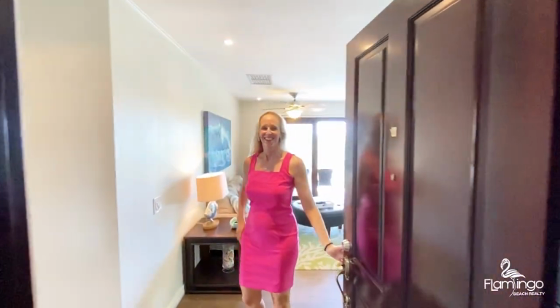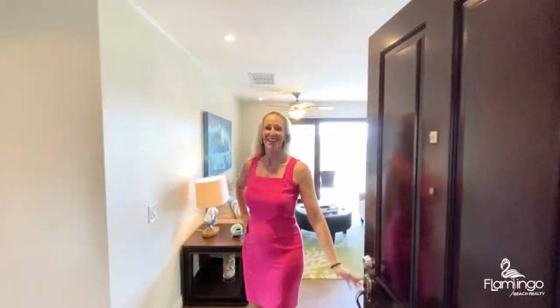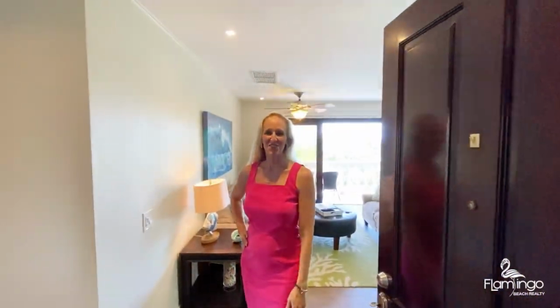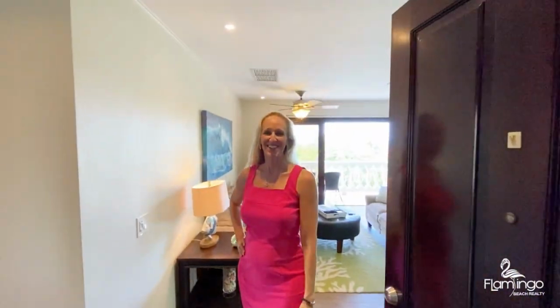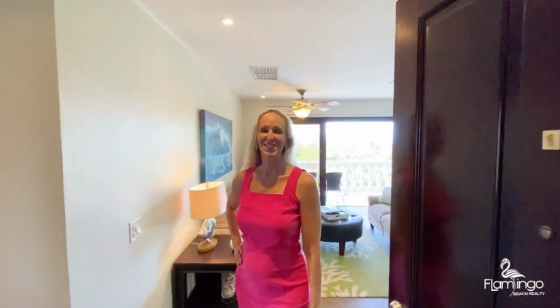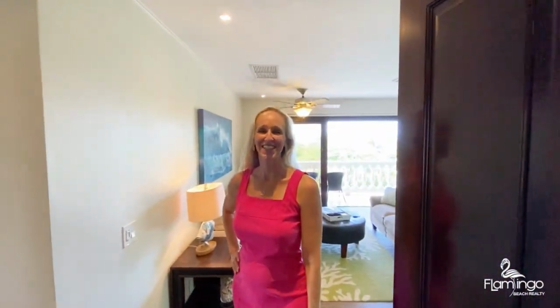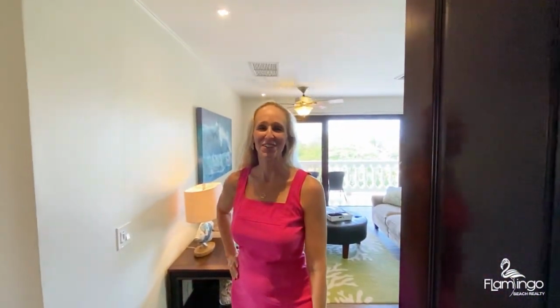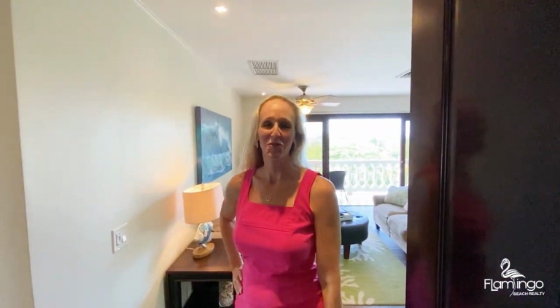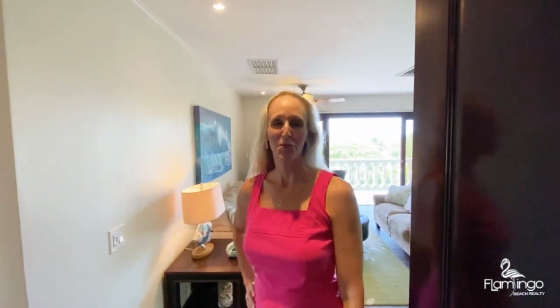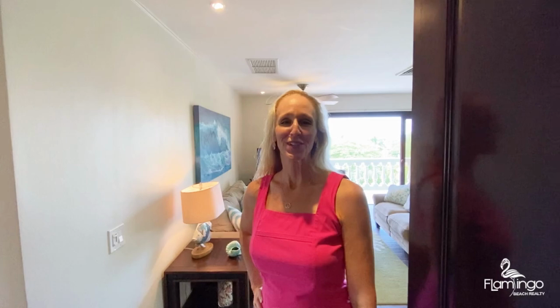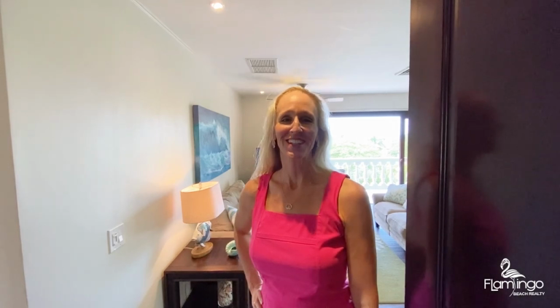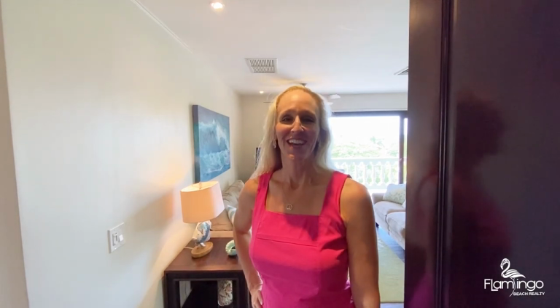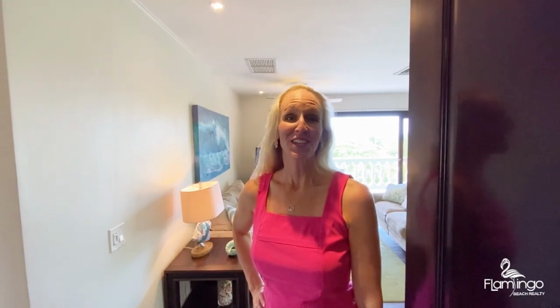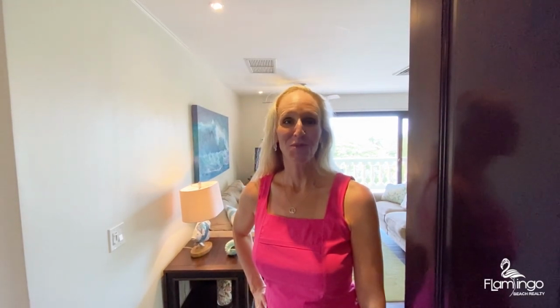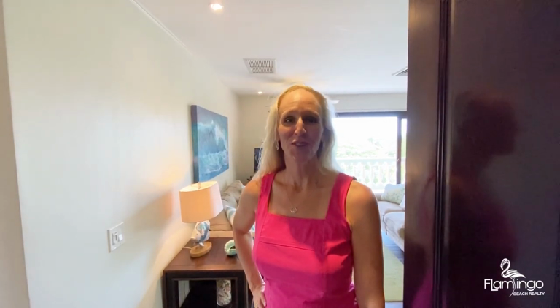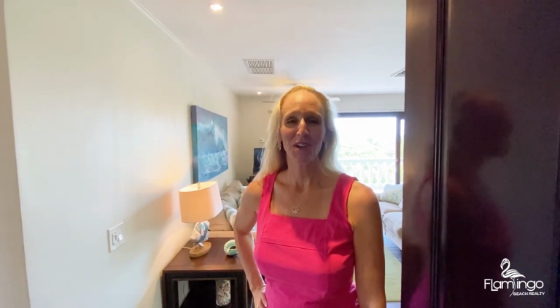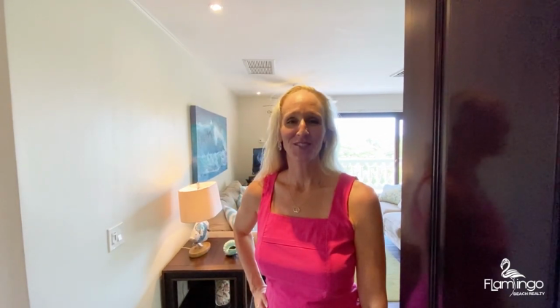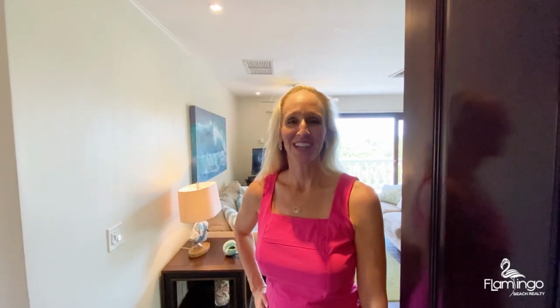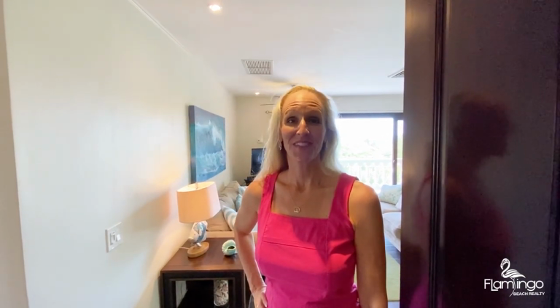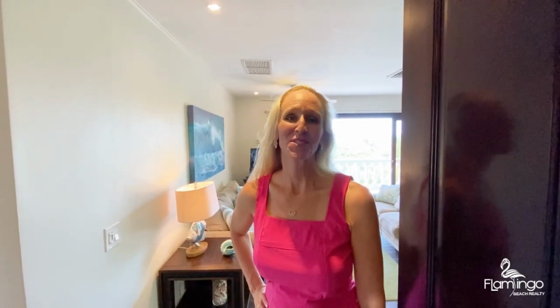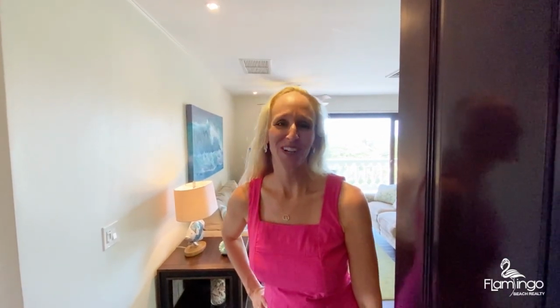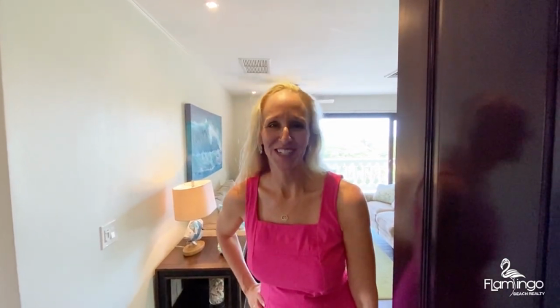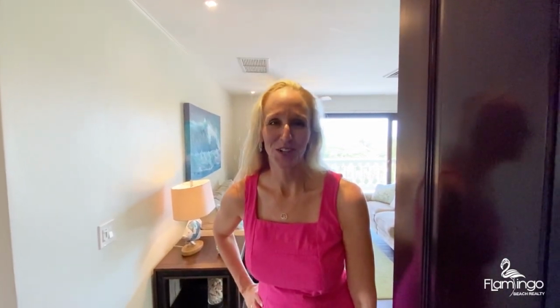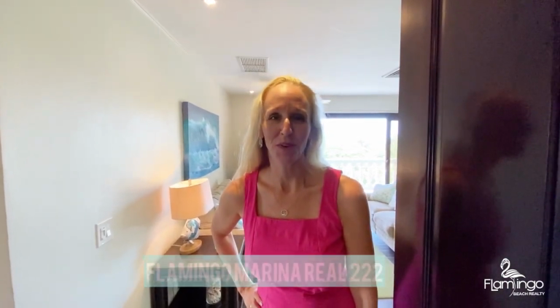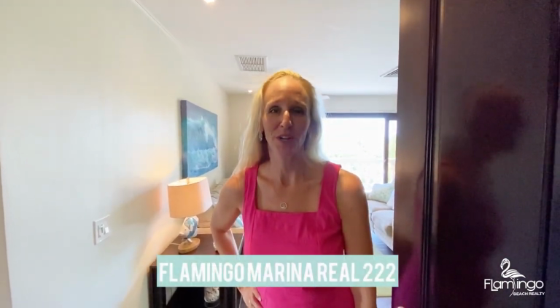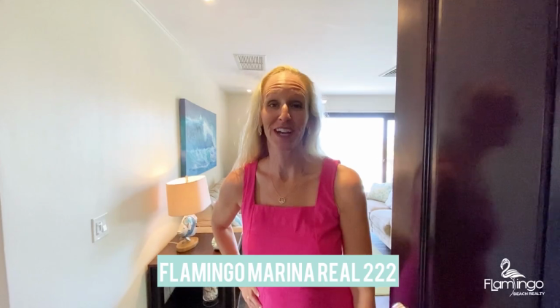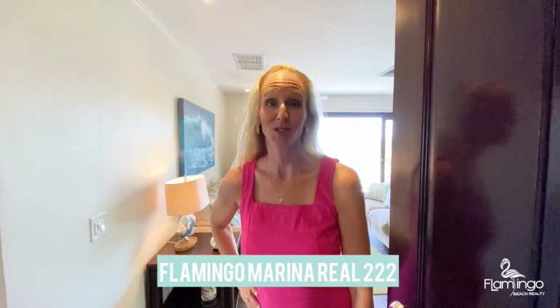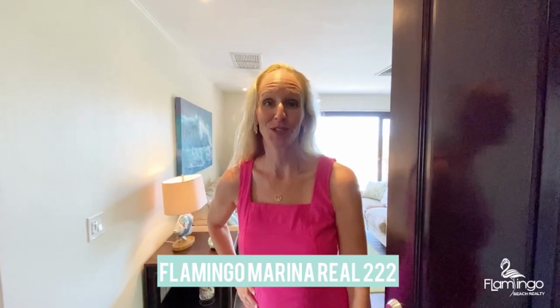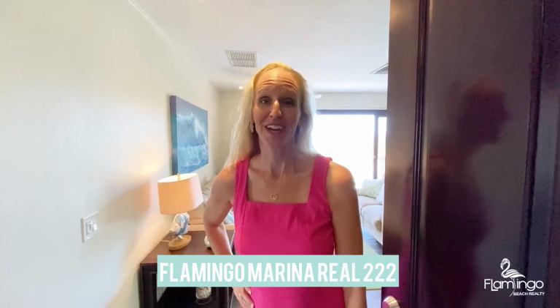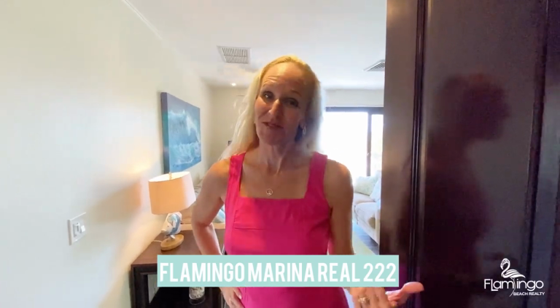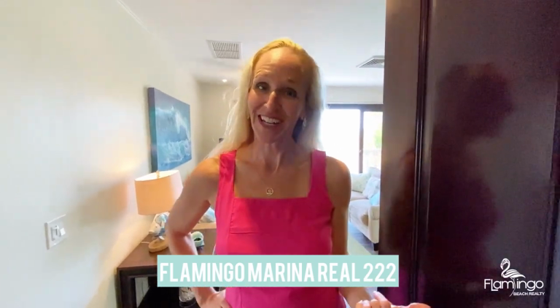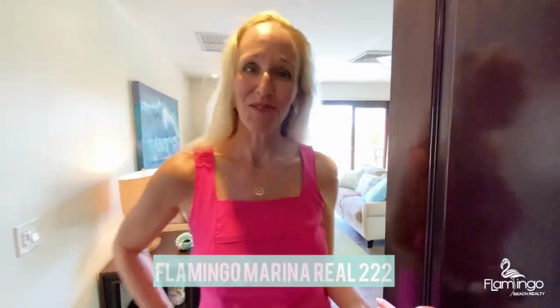Hello everyone, this is Melanie Engel from Flamingo Beach Realty. Thank you so much for watching my video today. I'm so excited to show you Flamingo Marina Real 222. Come check it out with me.